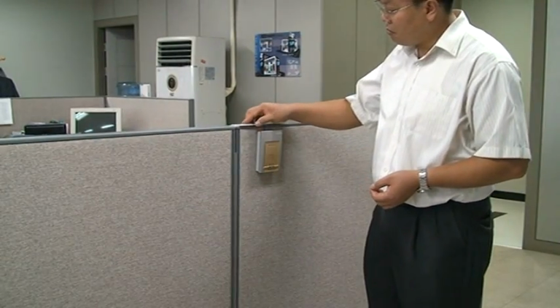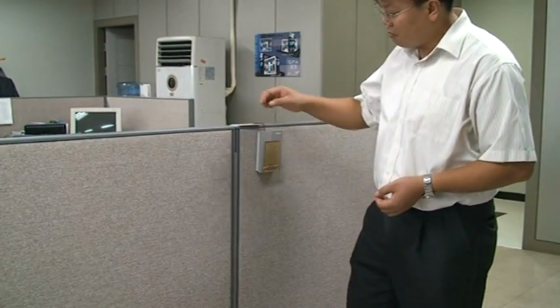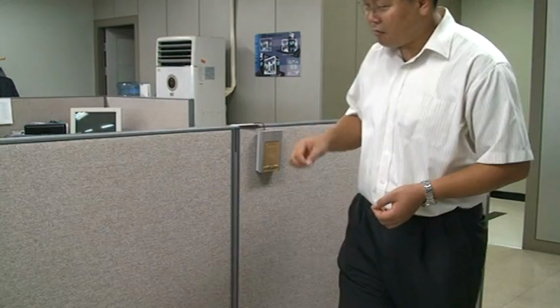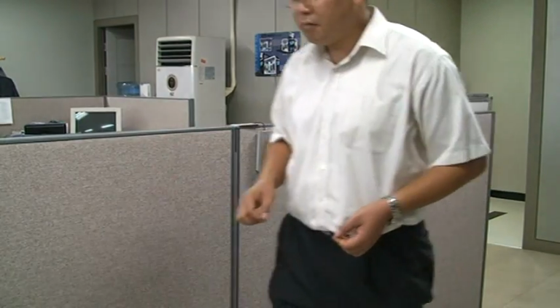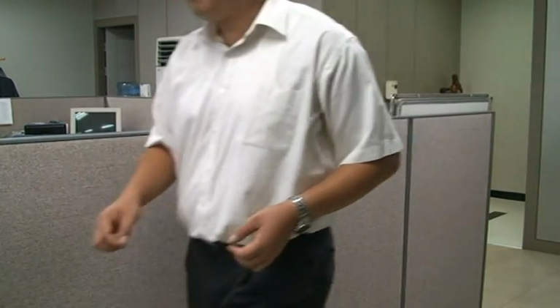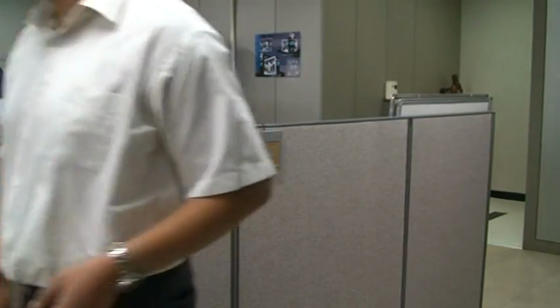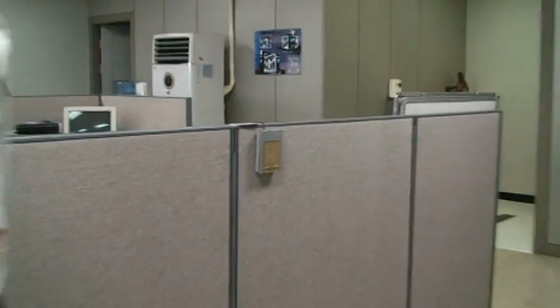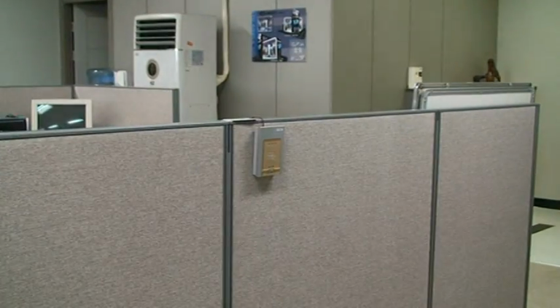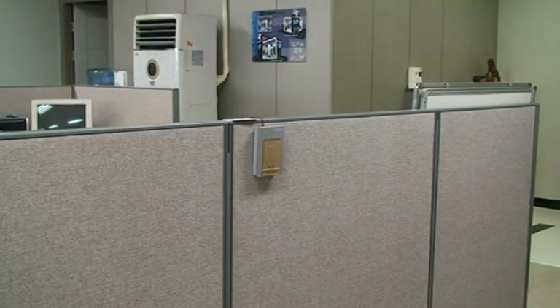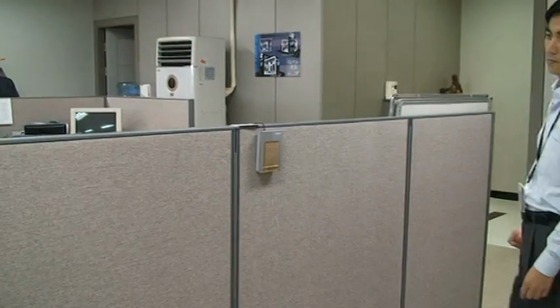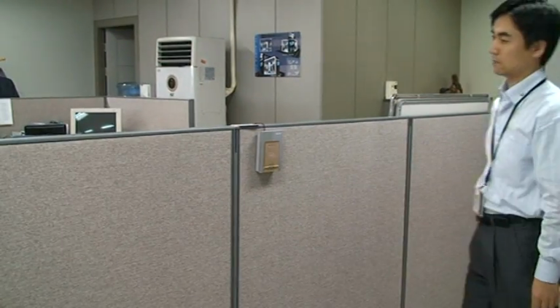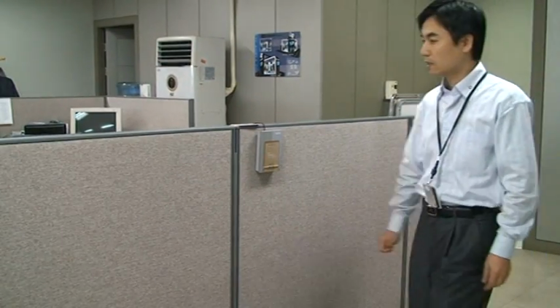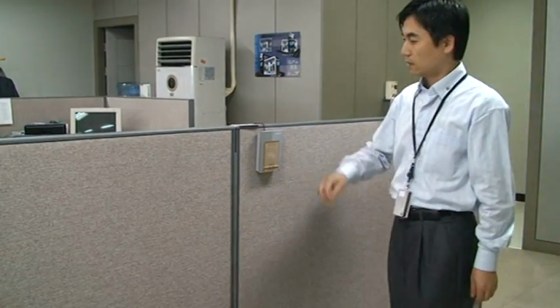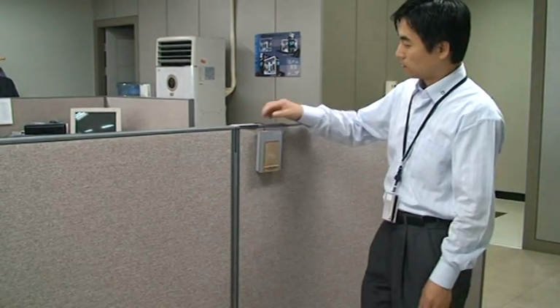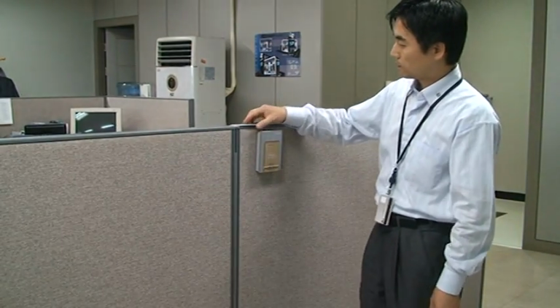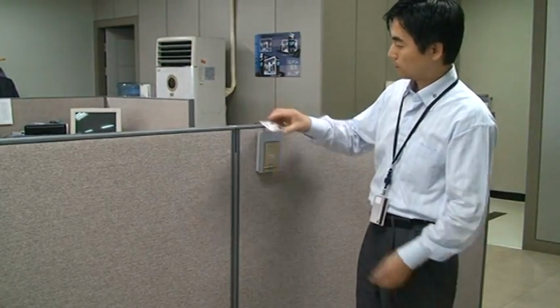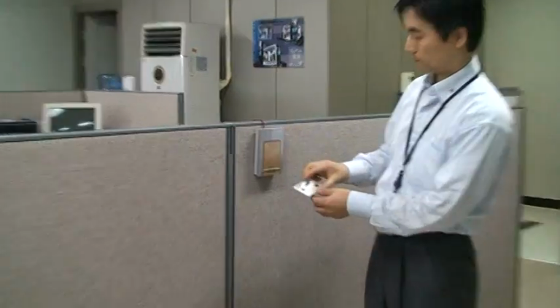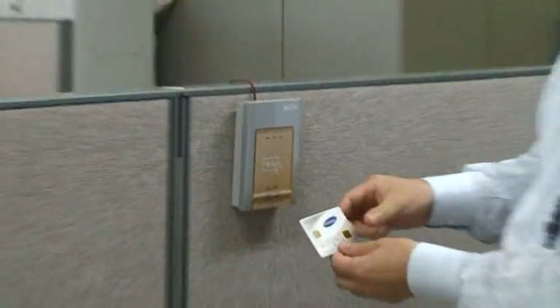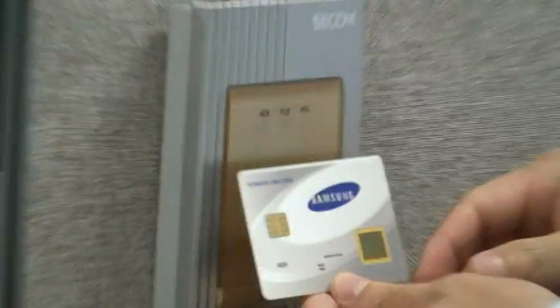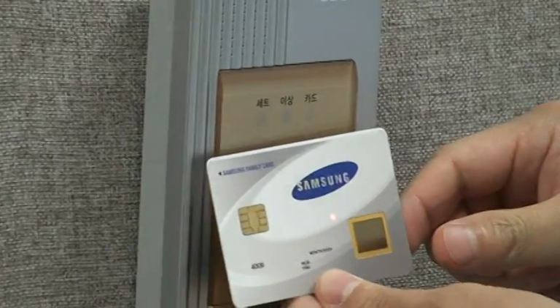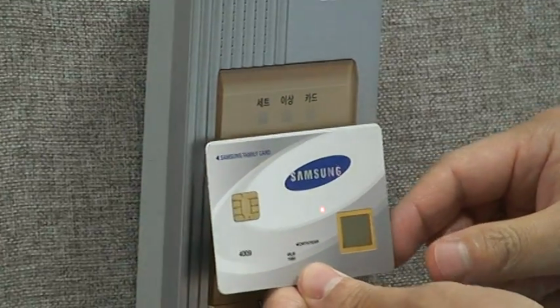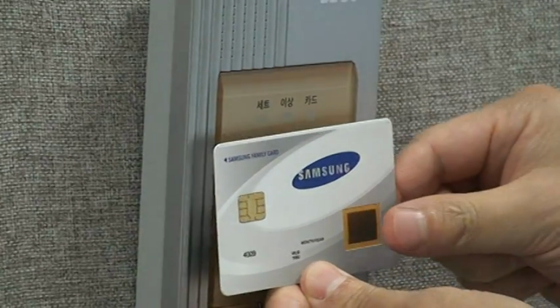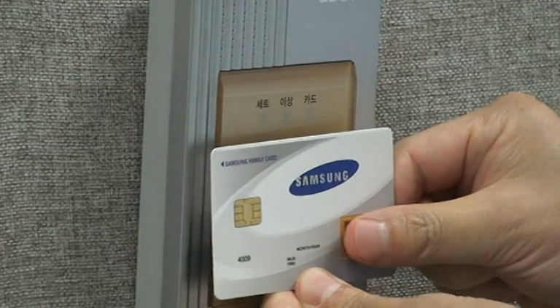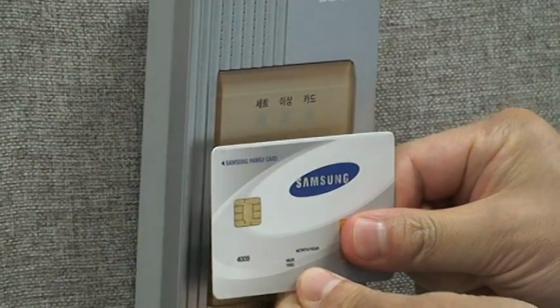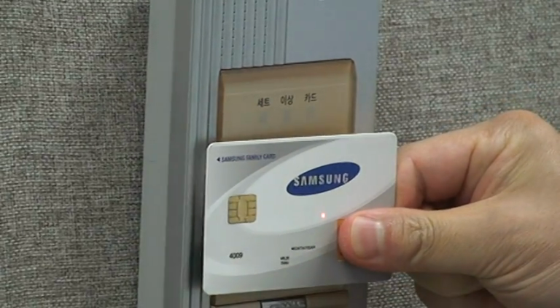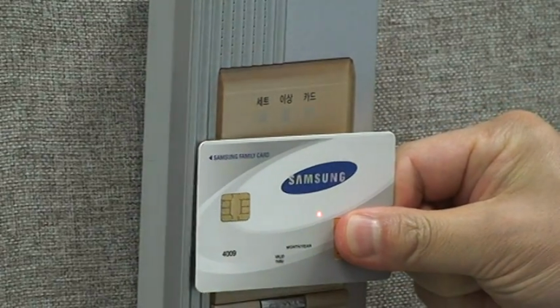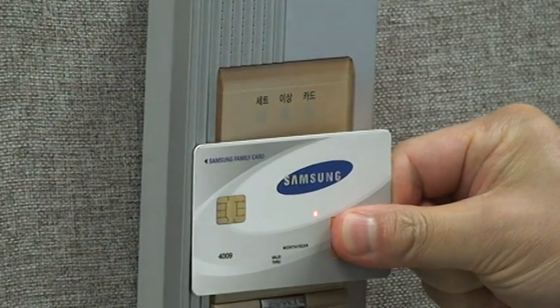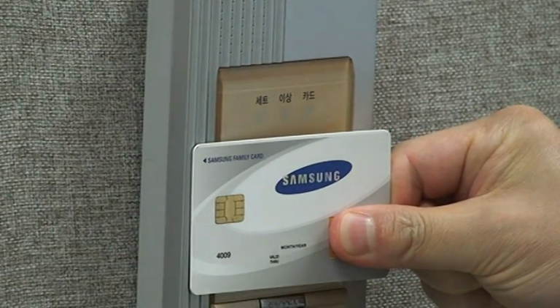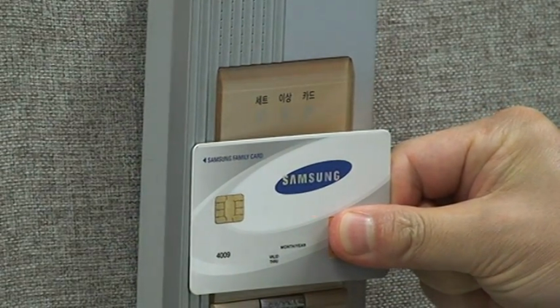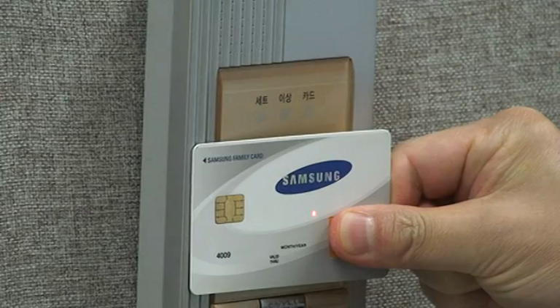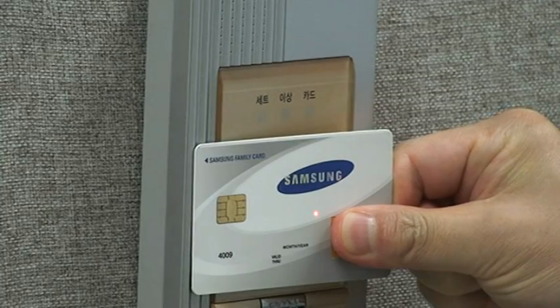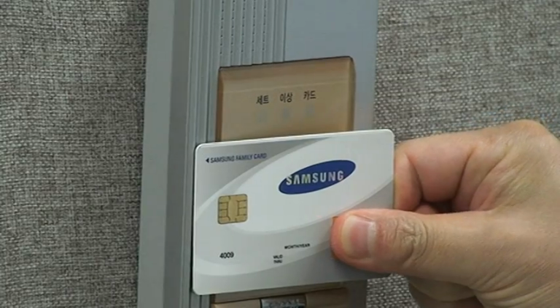Now if another person comes to try to use the card, this will show that the card is exclusive to one individual and no access is granted.